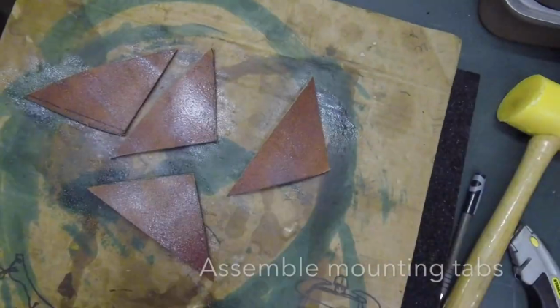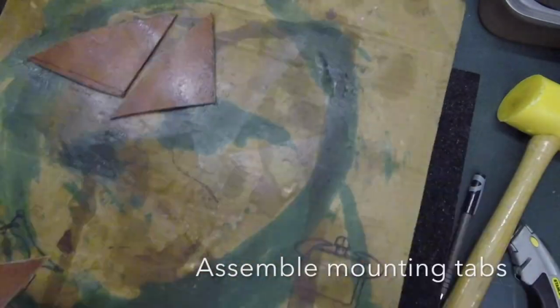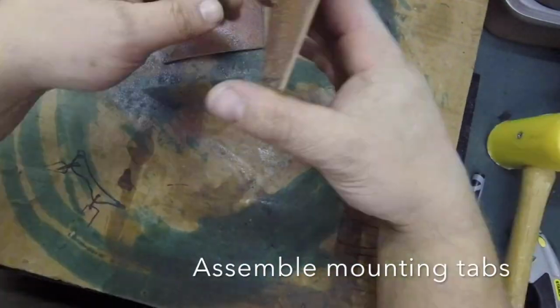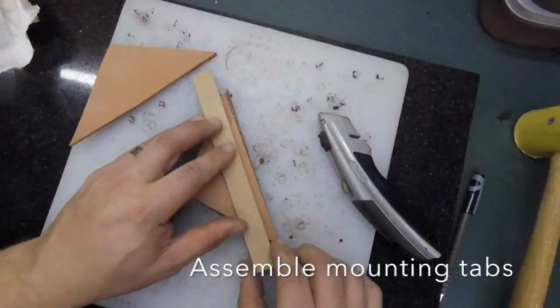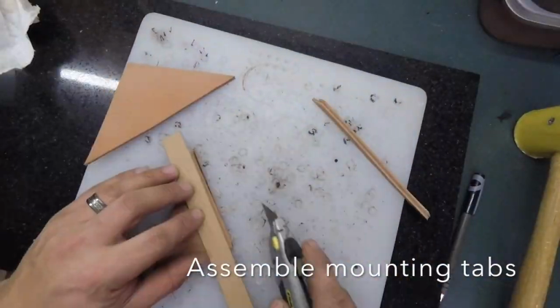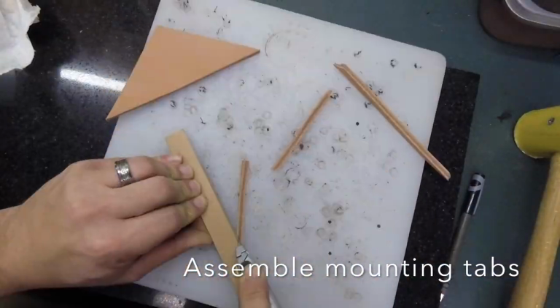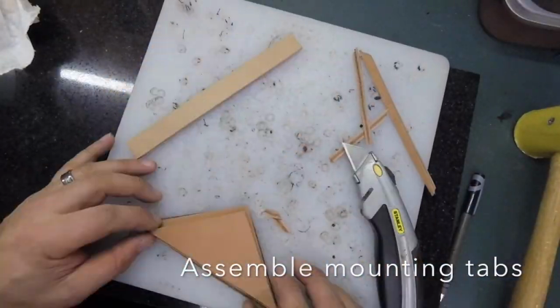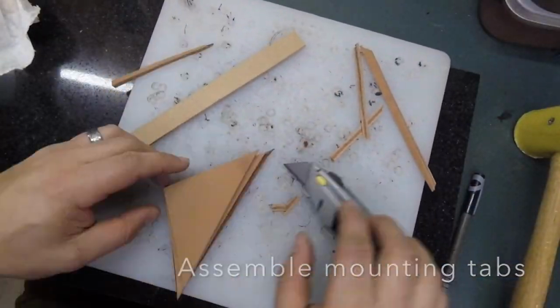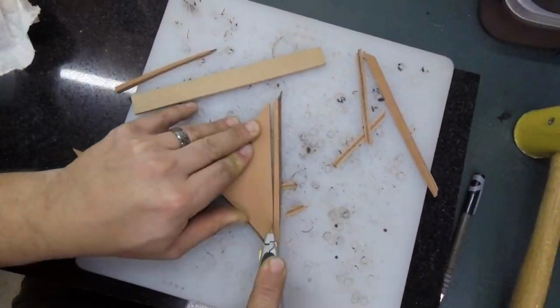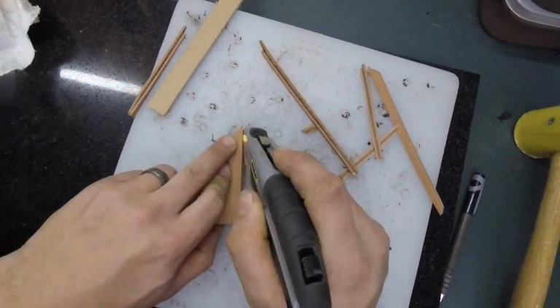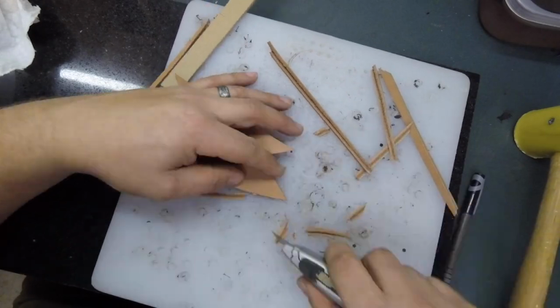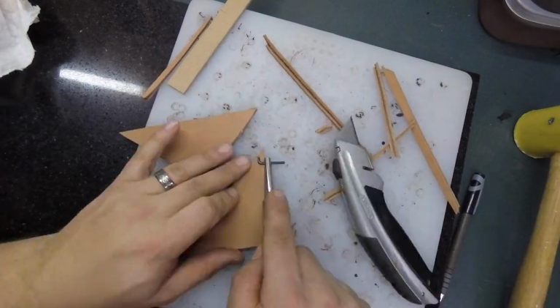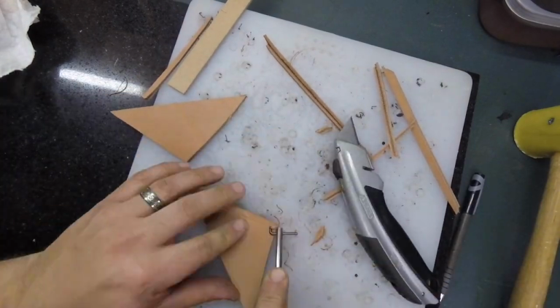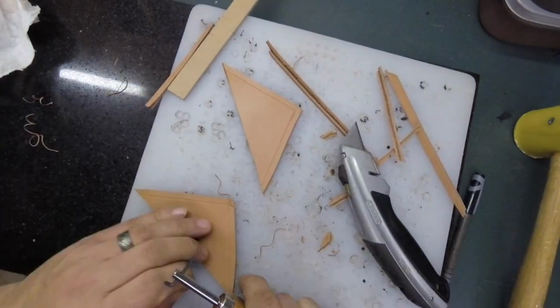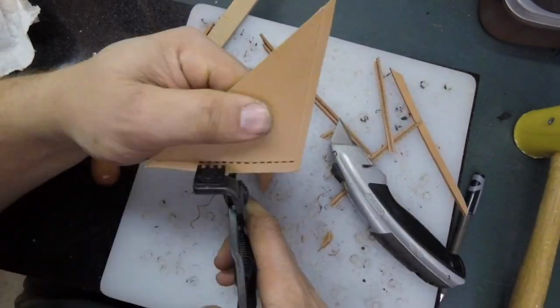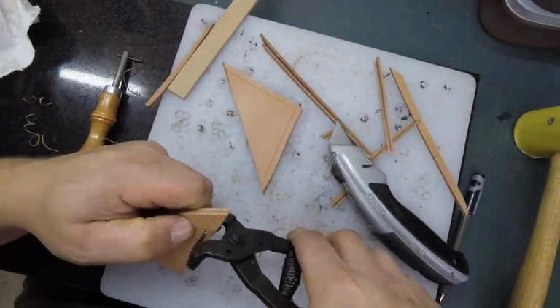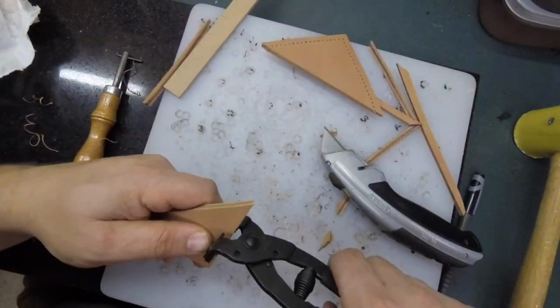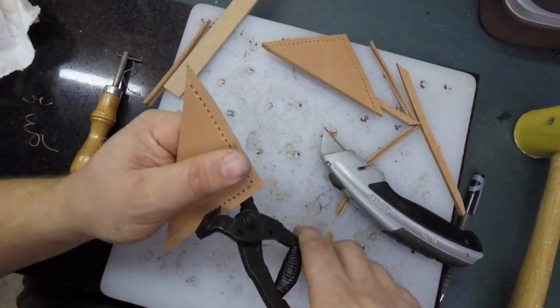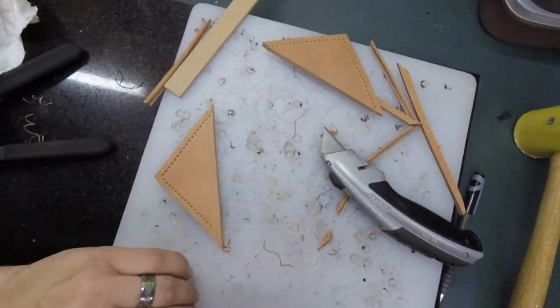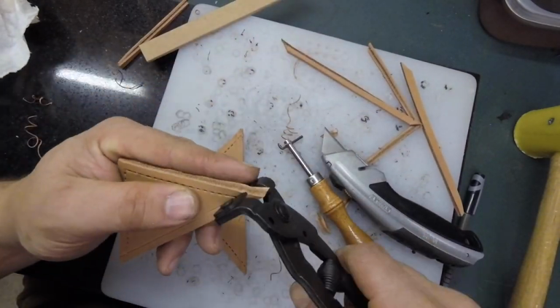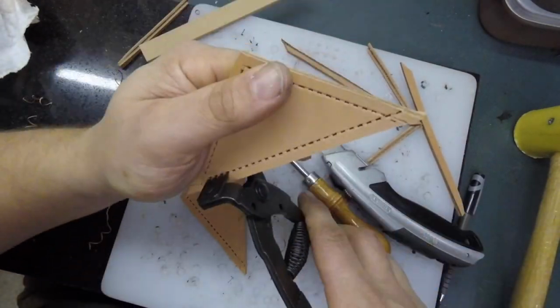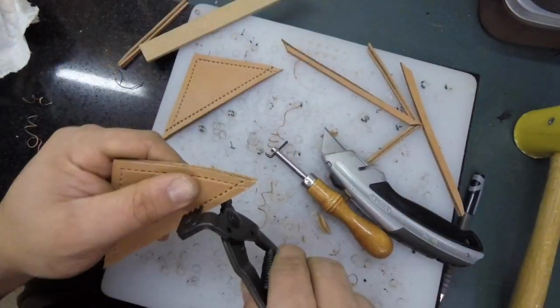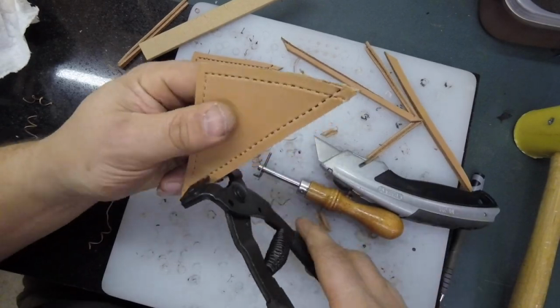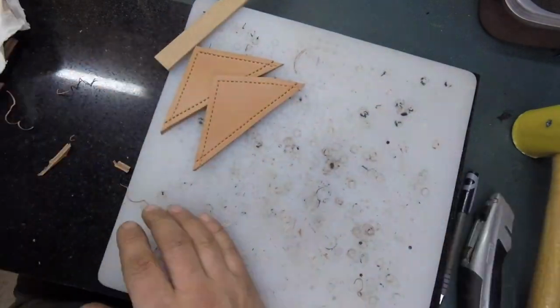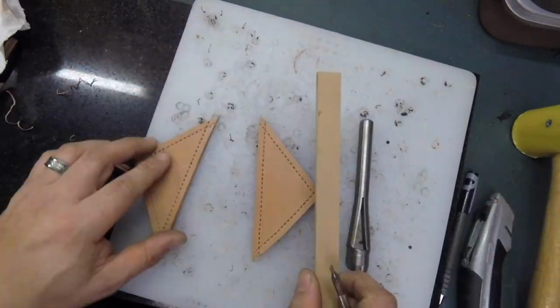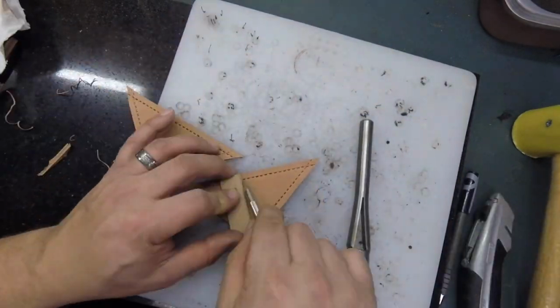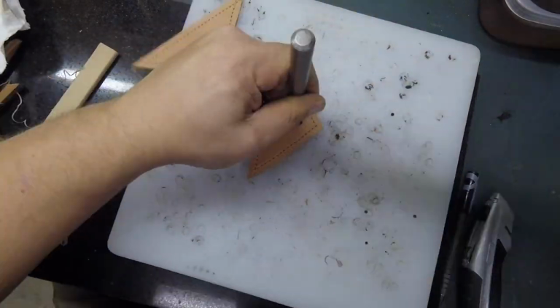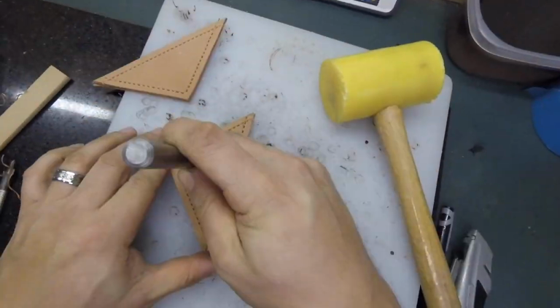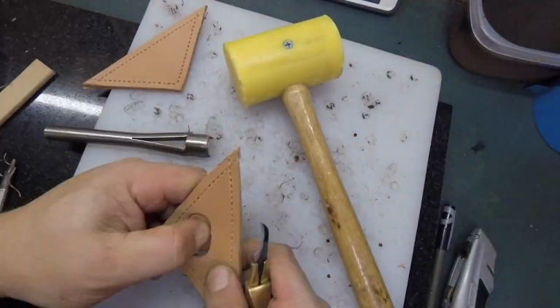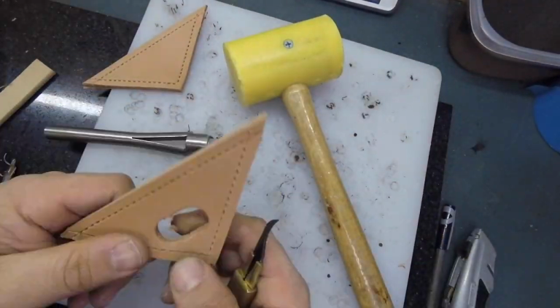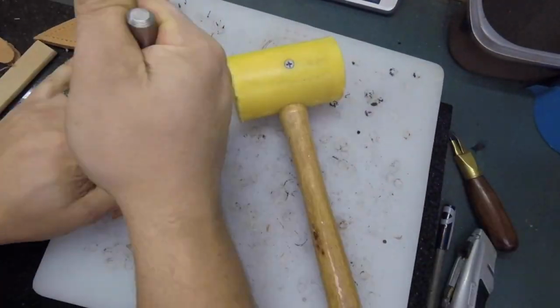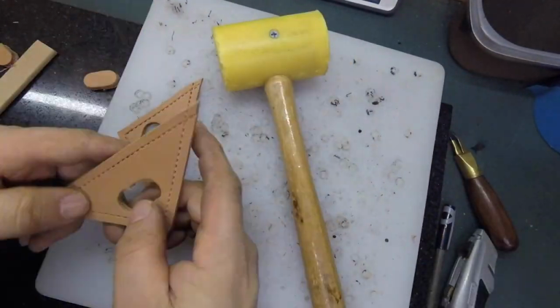Now I'm going to assemble the tabs that will be used to hang the quiver. I'll use some Super 77 spray adhesive to hold the thinner leather together, then cut it out to size and punch the edges for the laces and cut the holes.